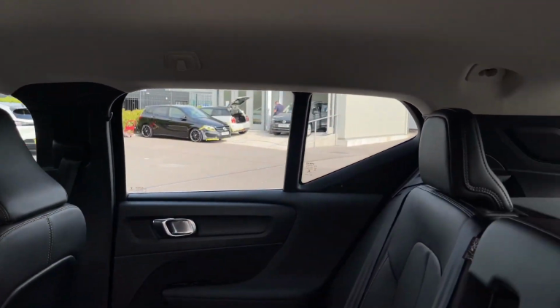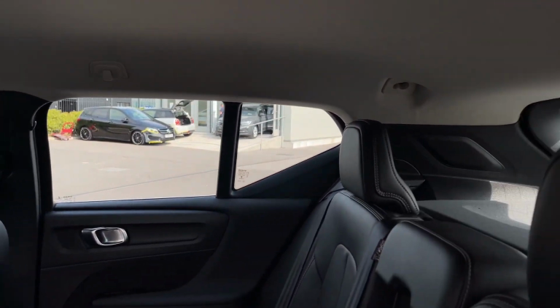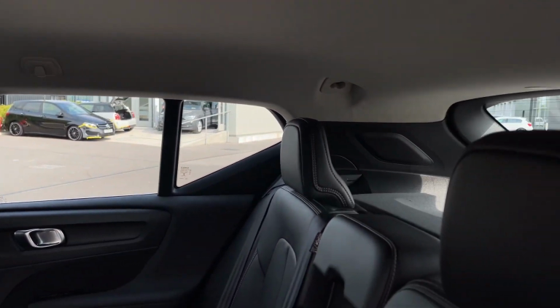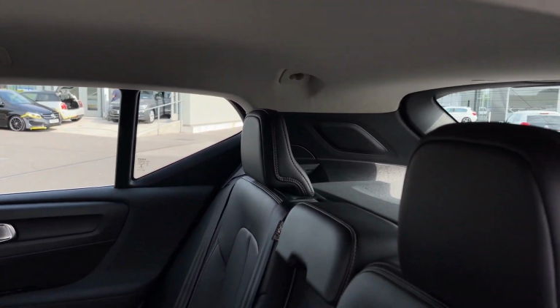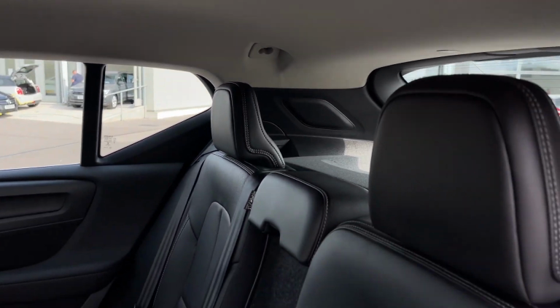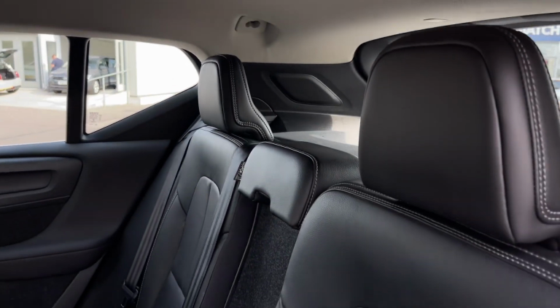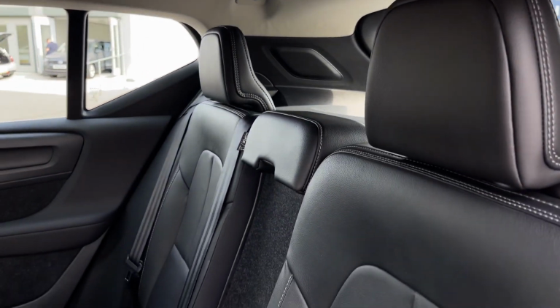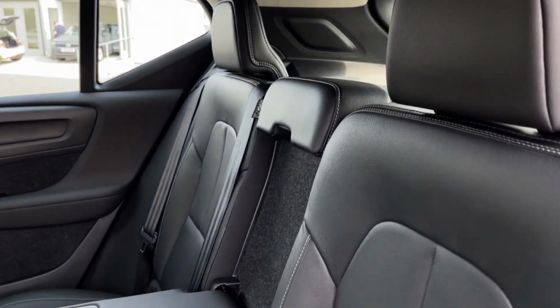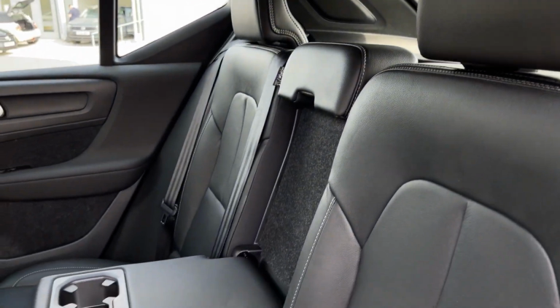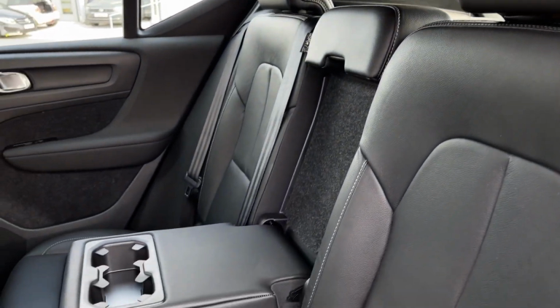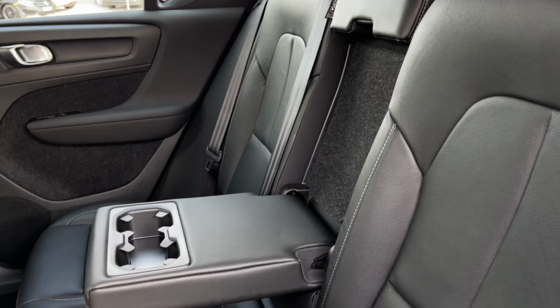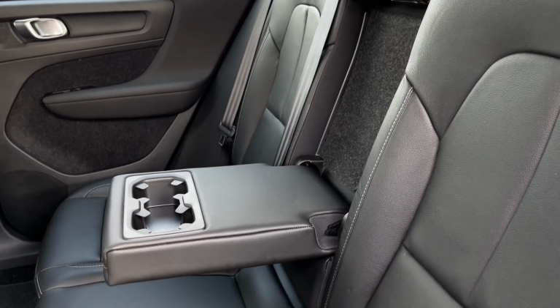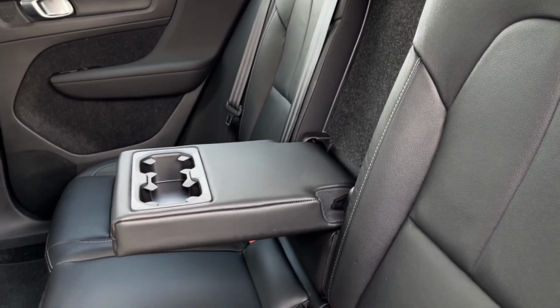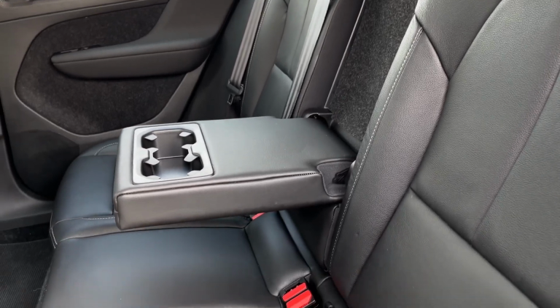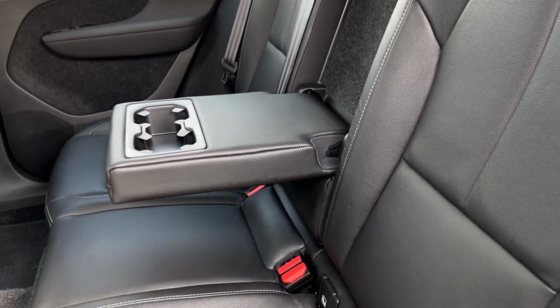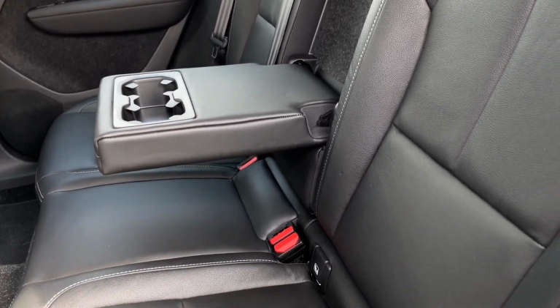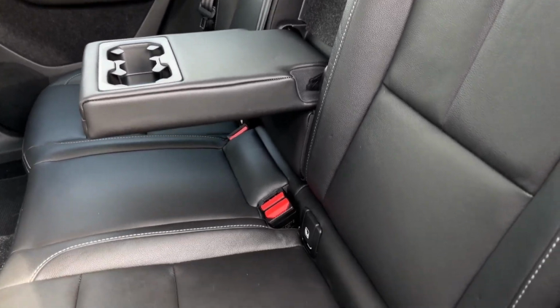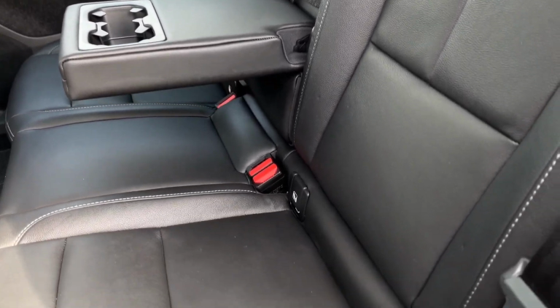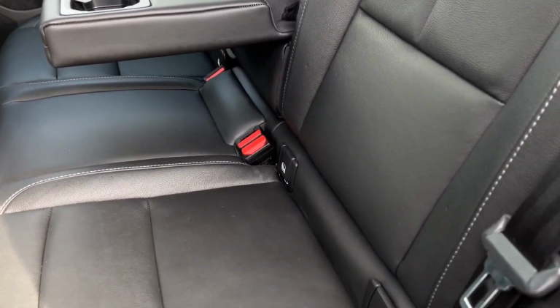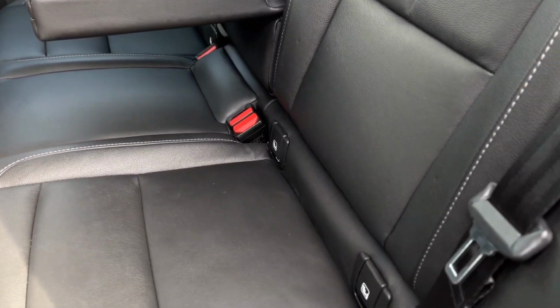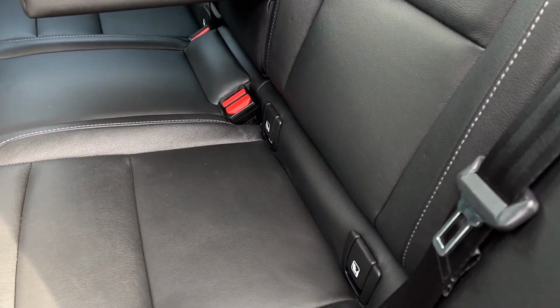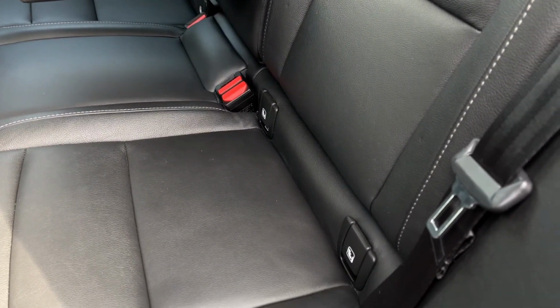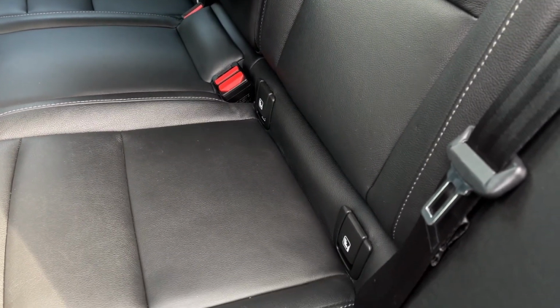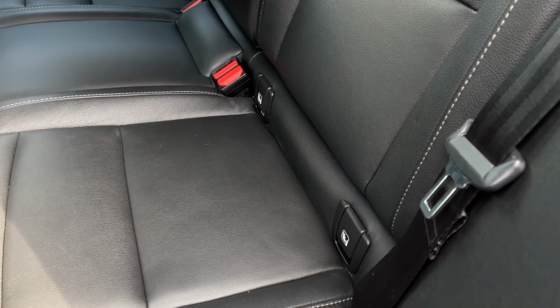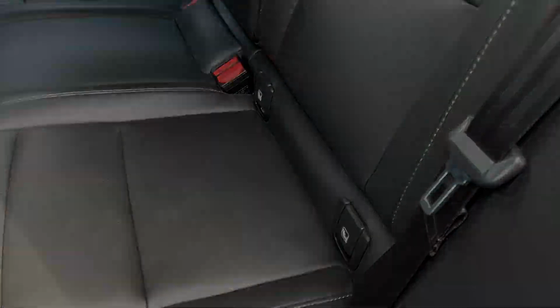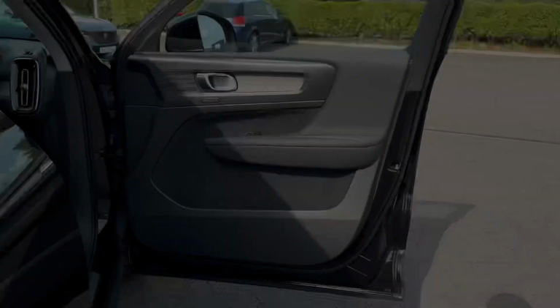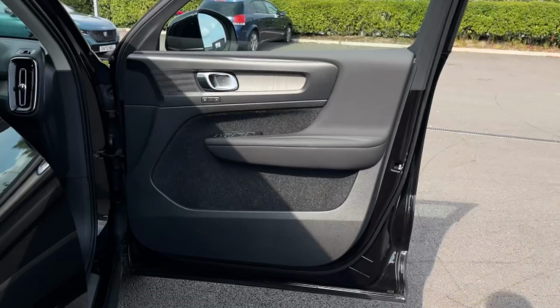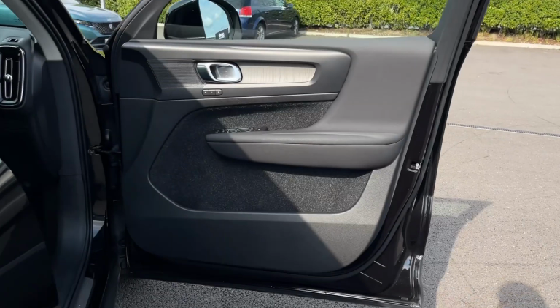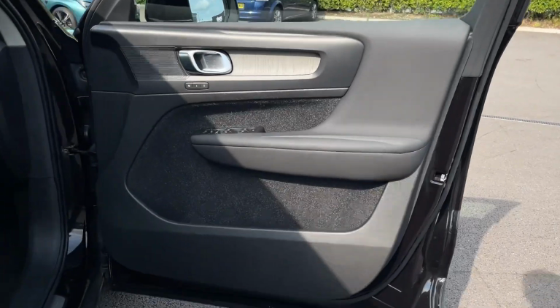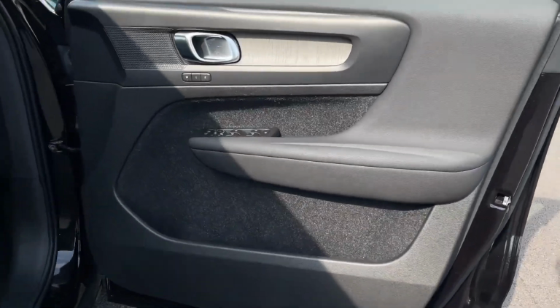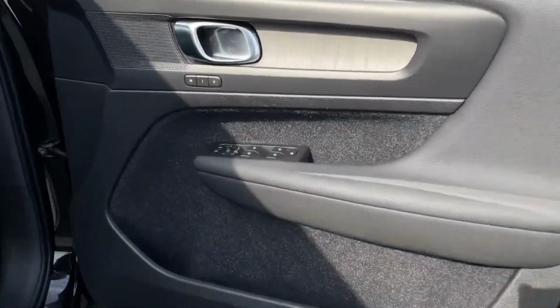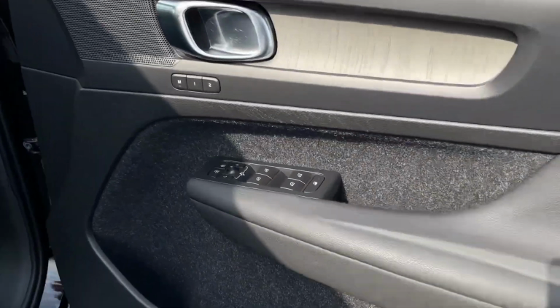The upholstery itself is leather-faced, looking absolutely stylish with the centre armrest and two cup holders. You'll also find ISOFIX mounting points on the outer rear seats.